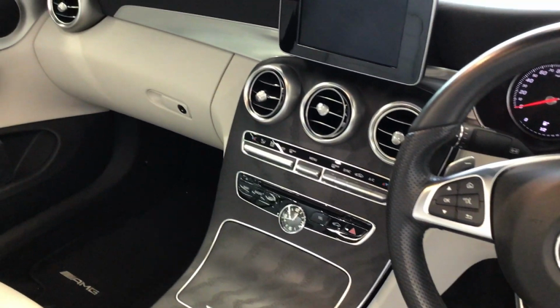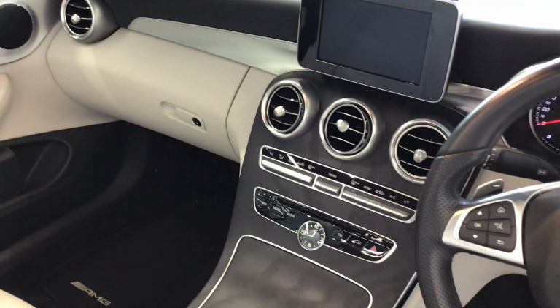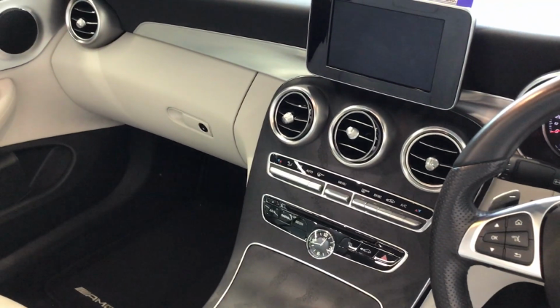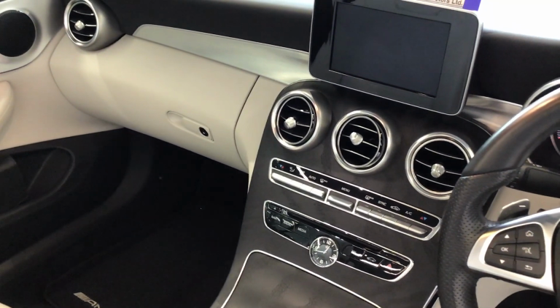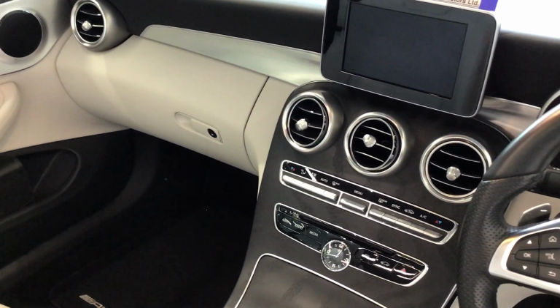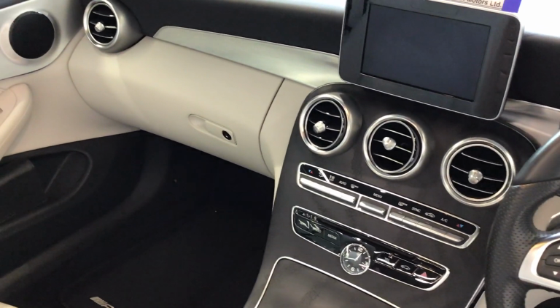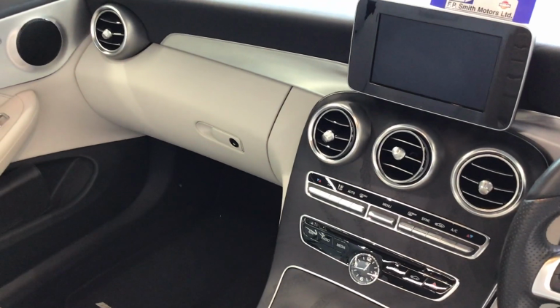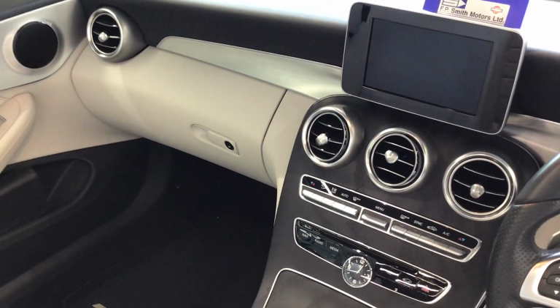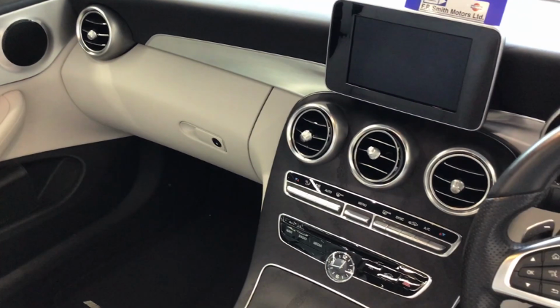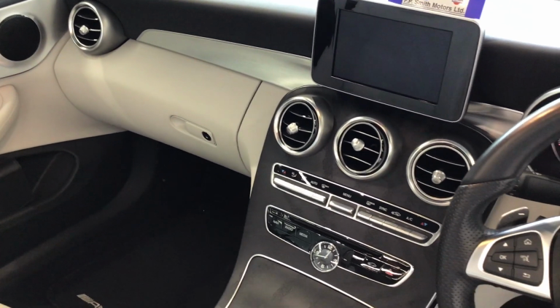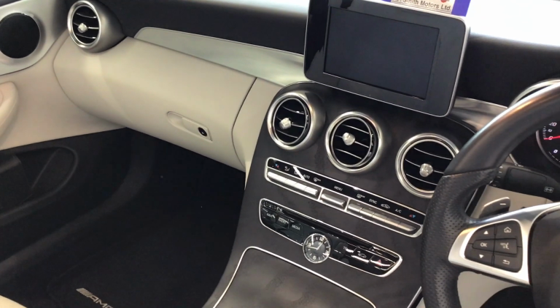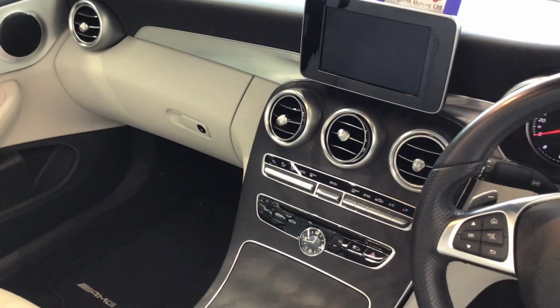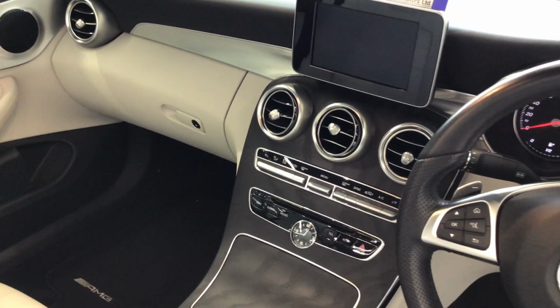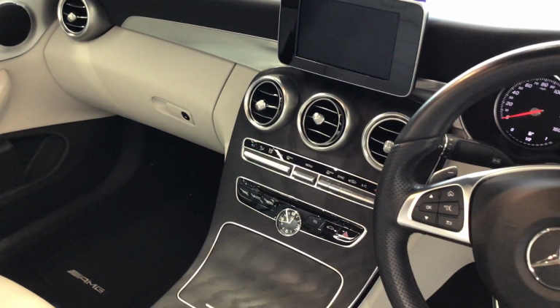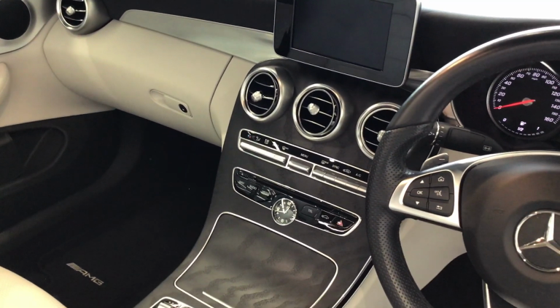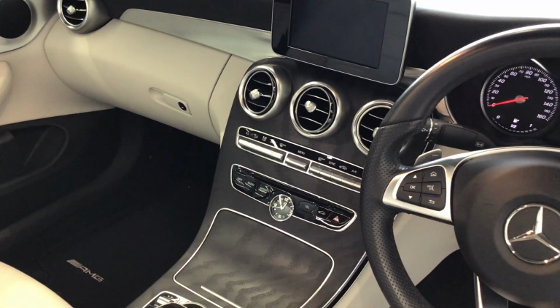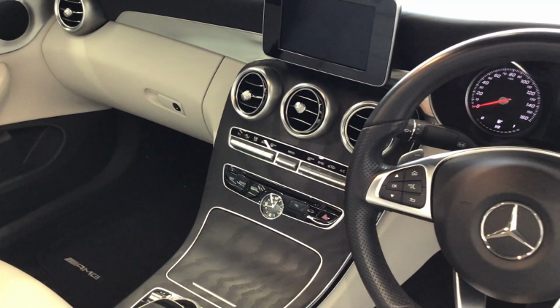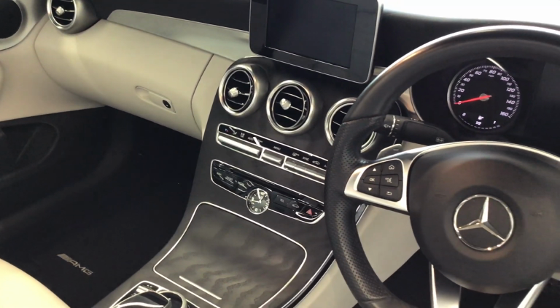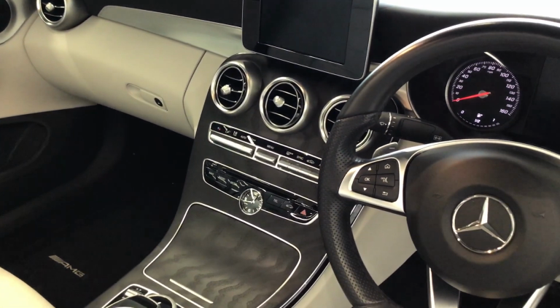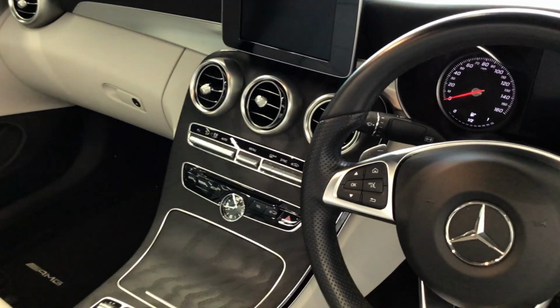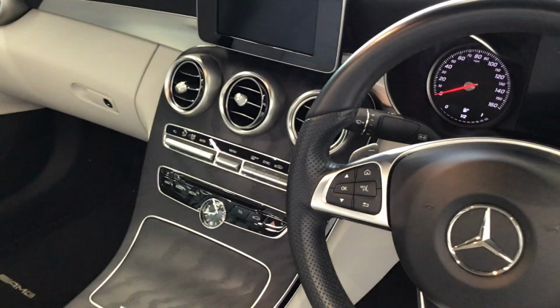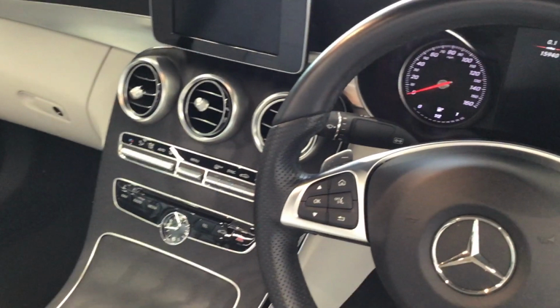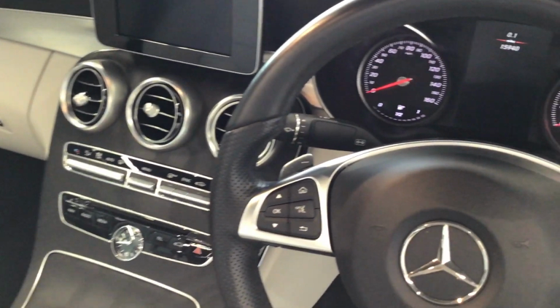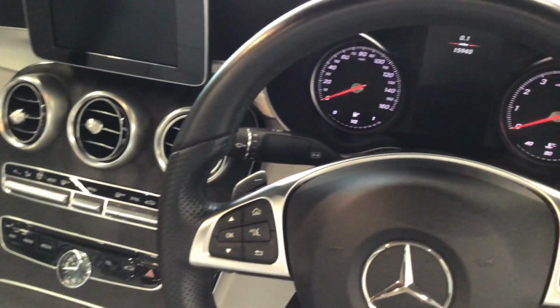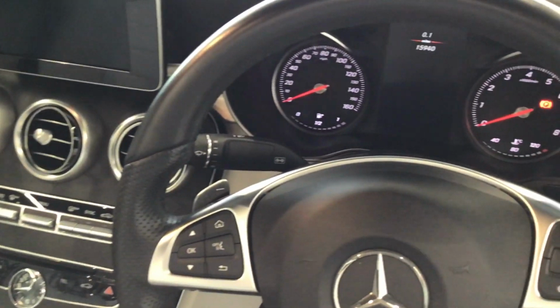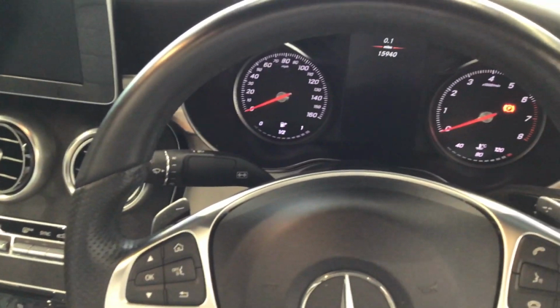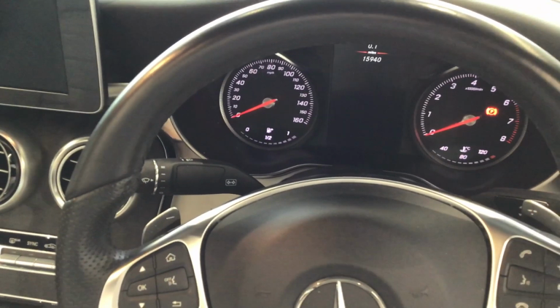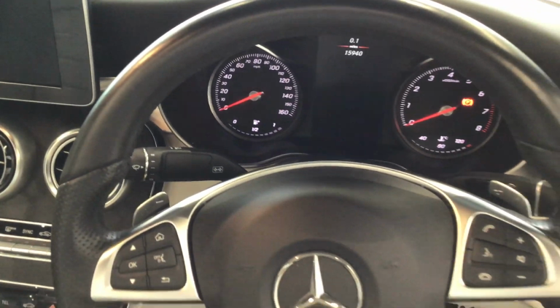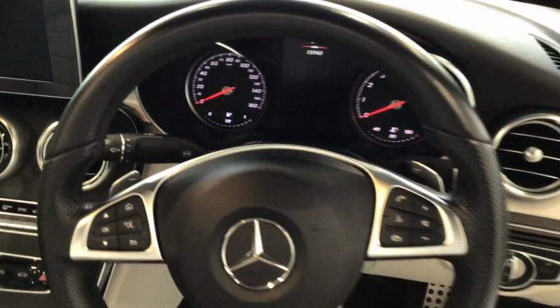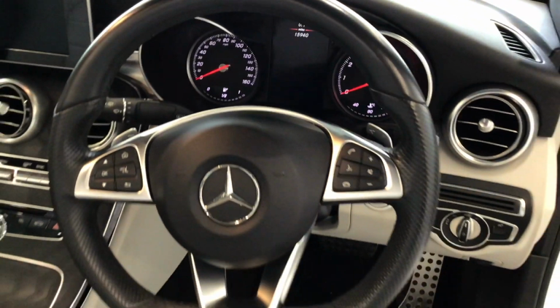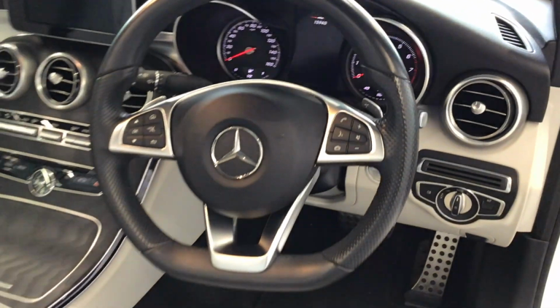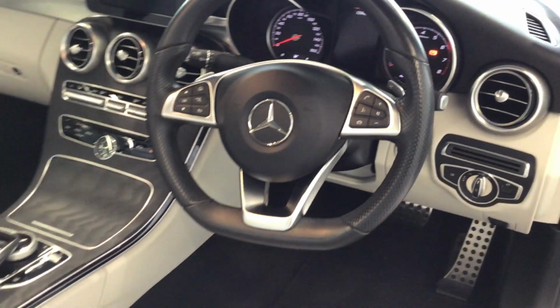Satellite navigation, Bluetooth, USB connections, leather interior.